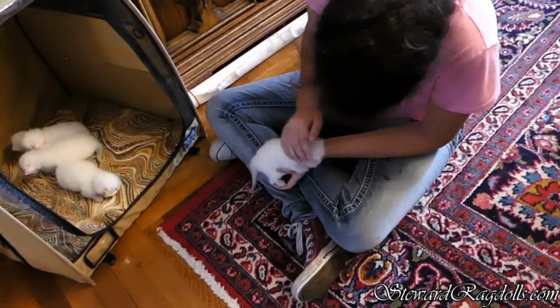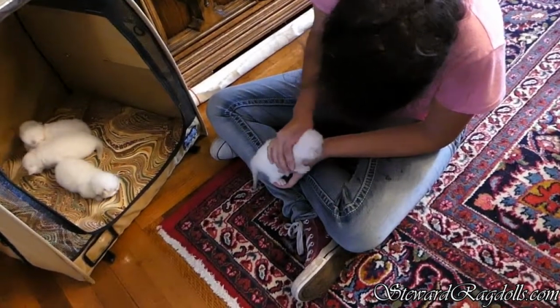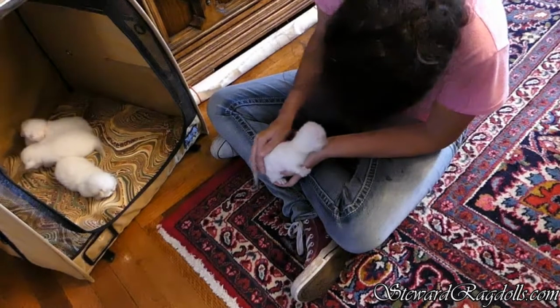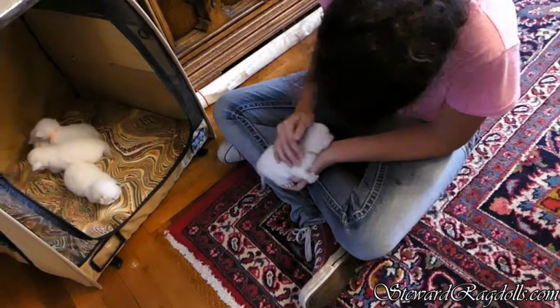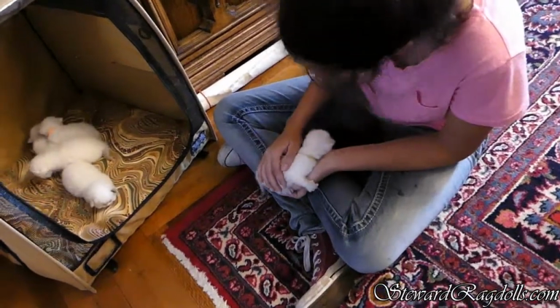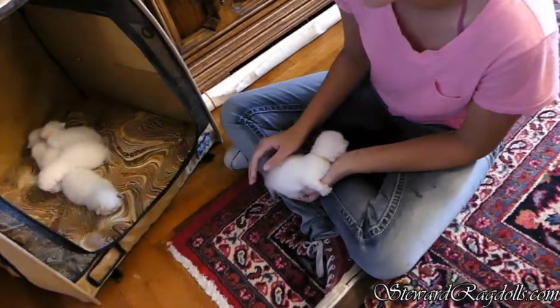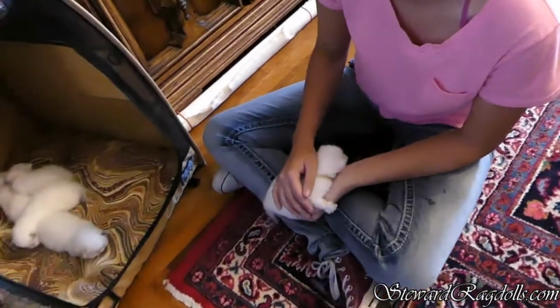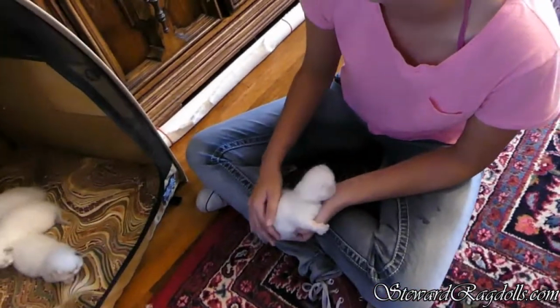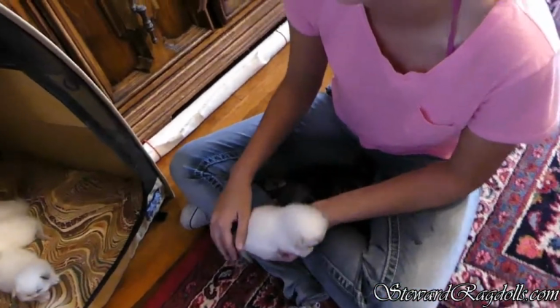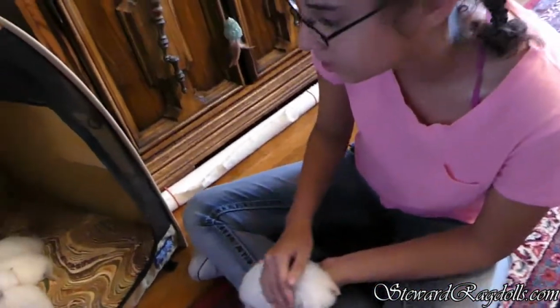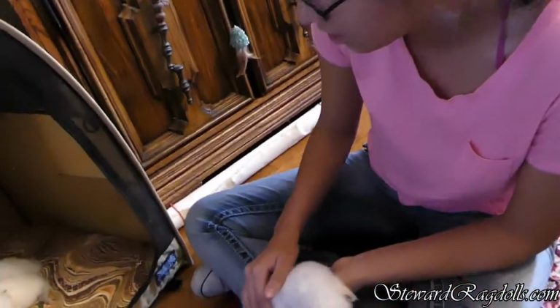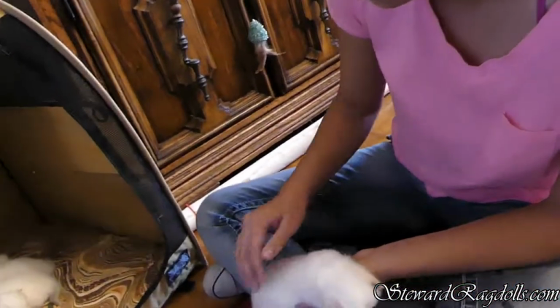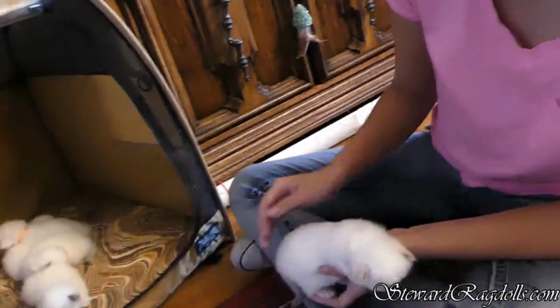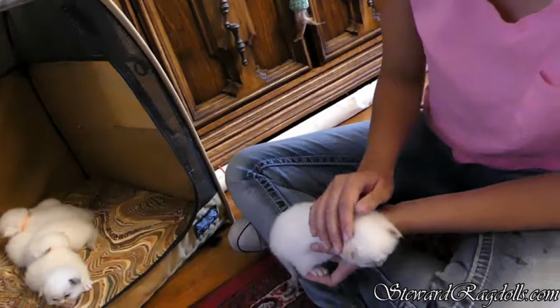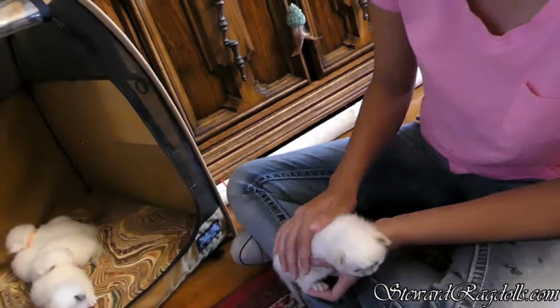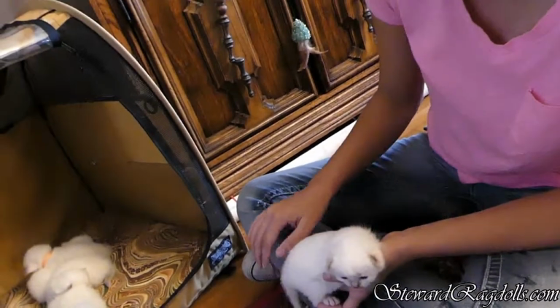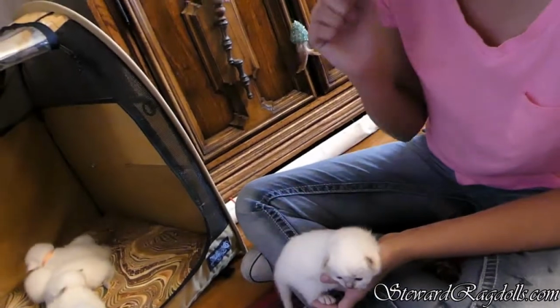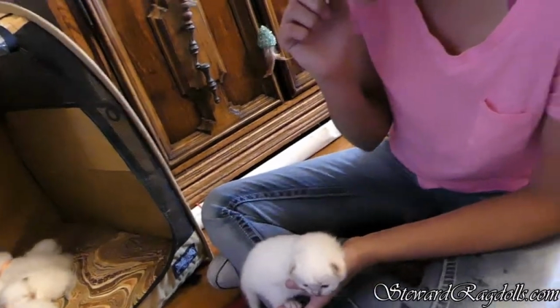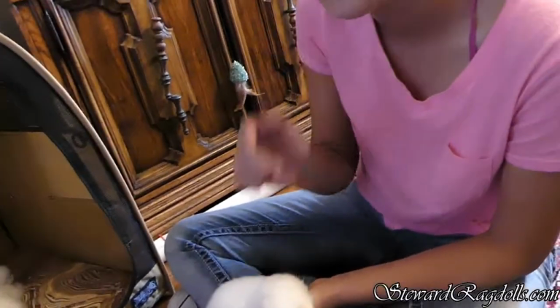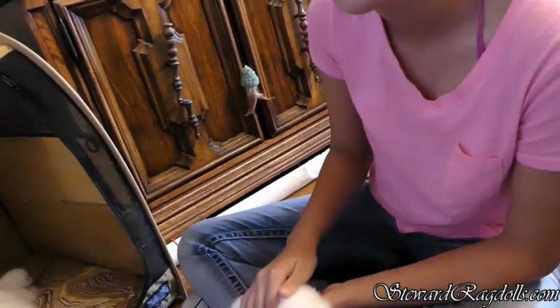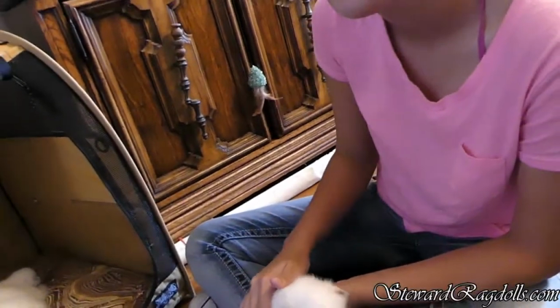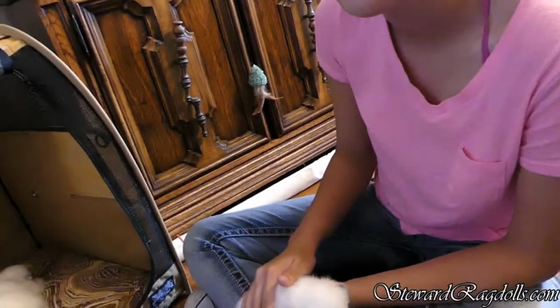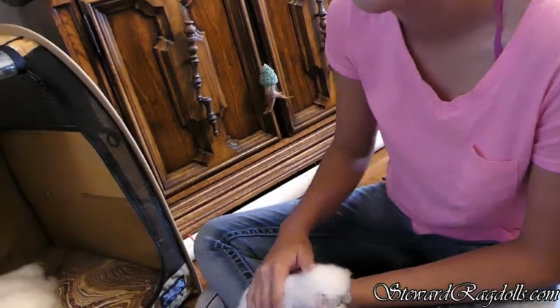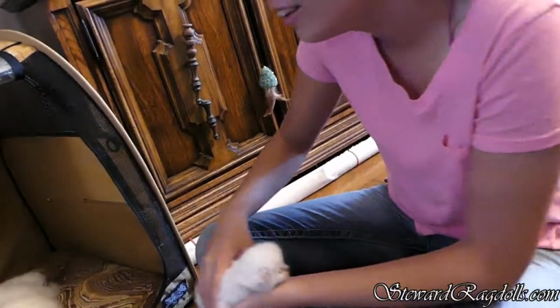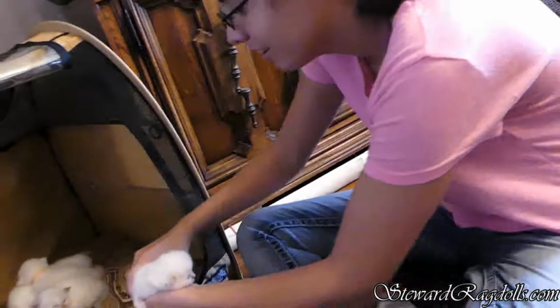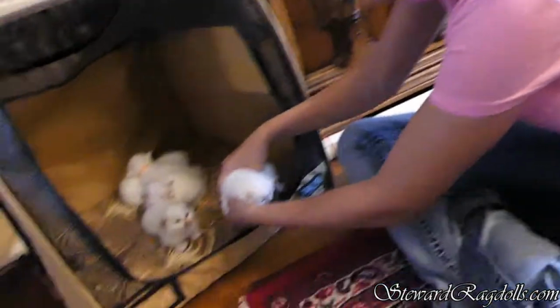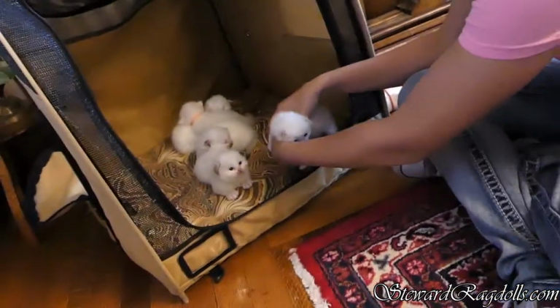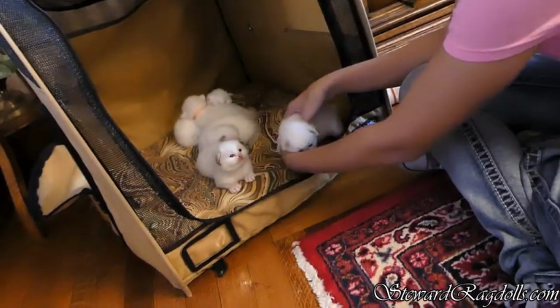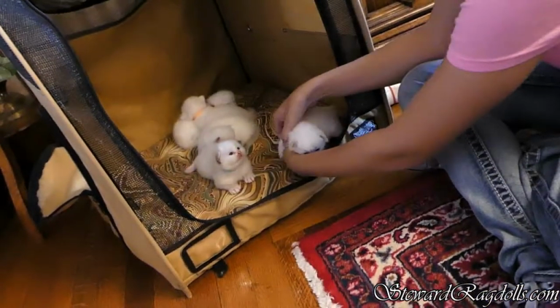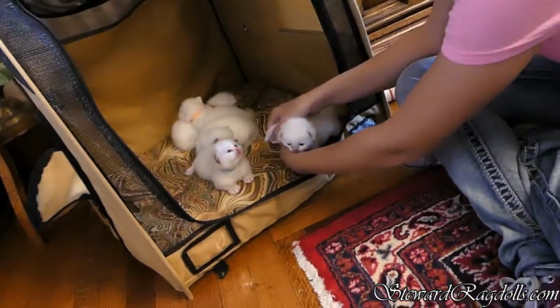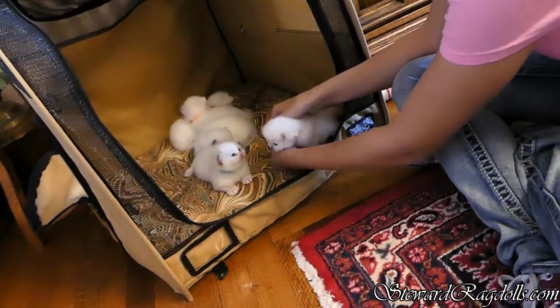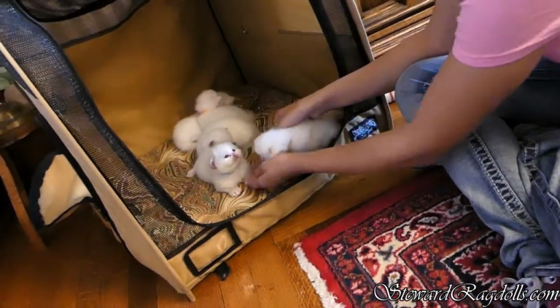We have one red boy and four tortie females. And you know how torties have attitude. That poor boy.